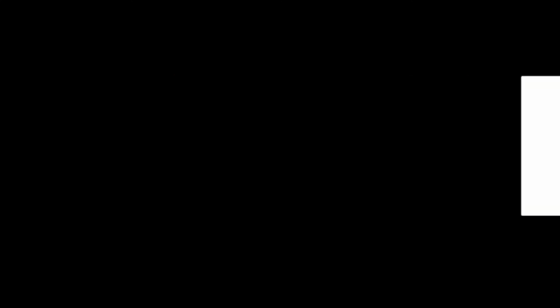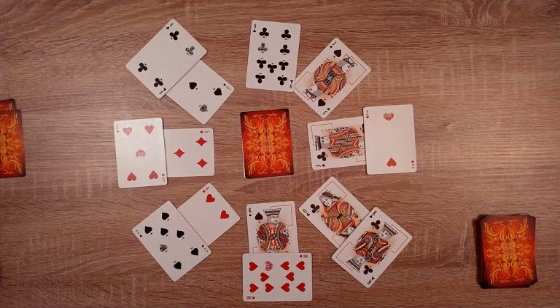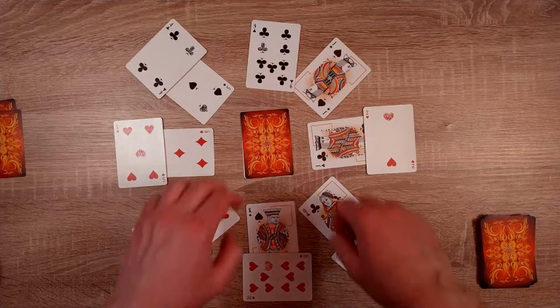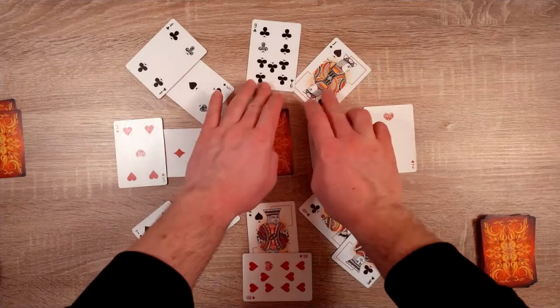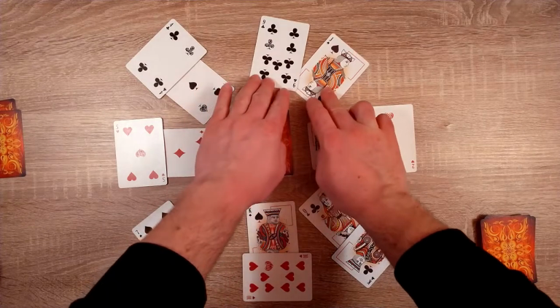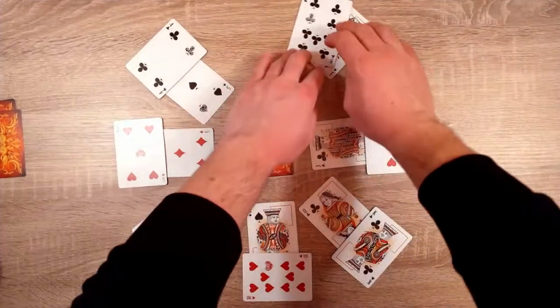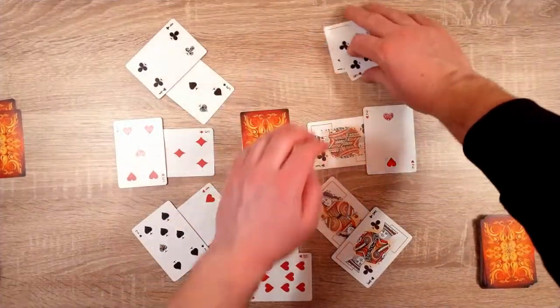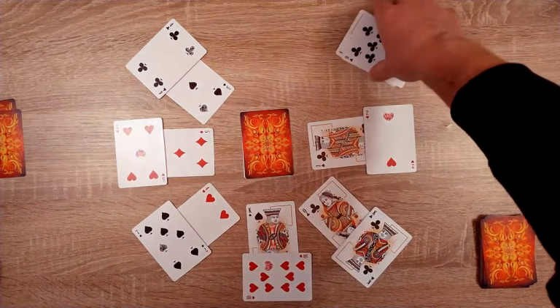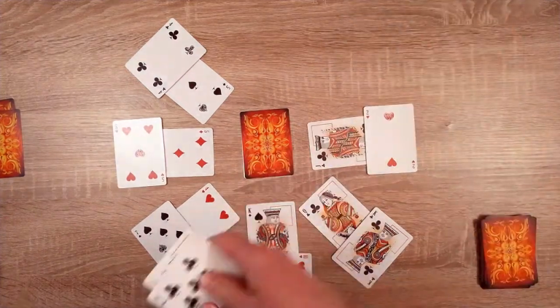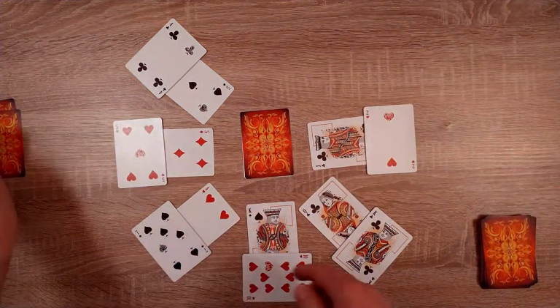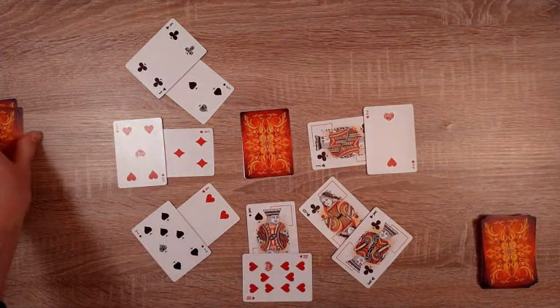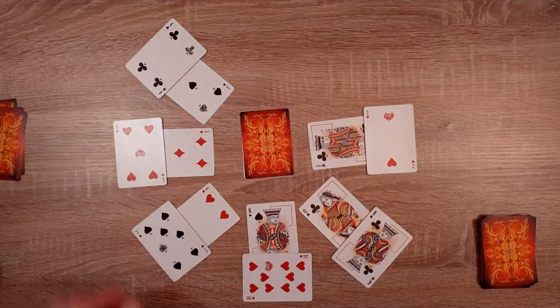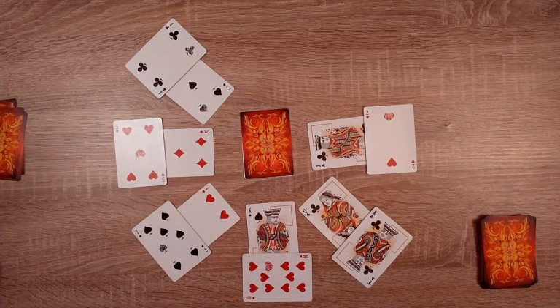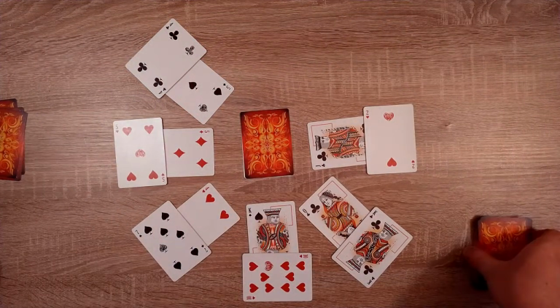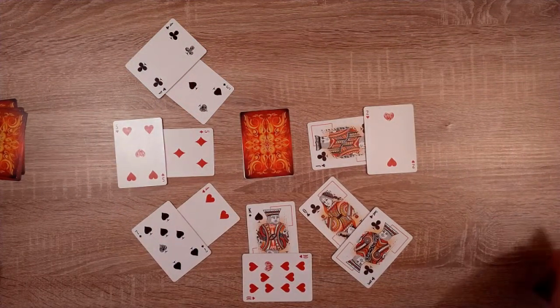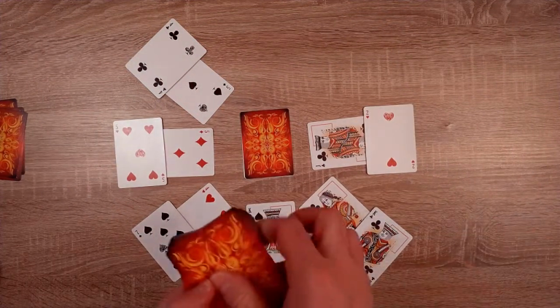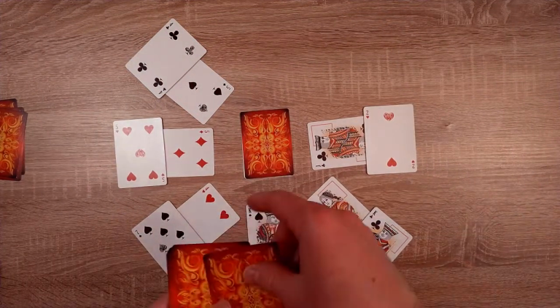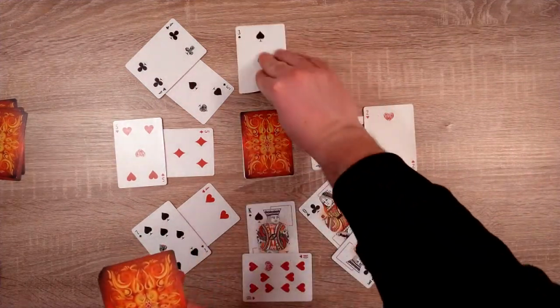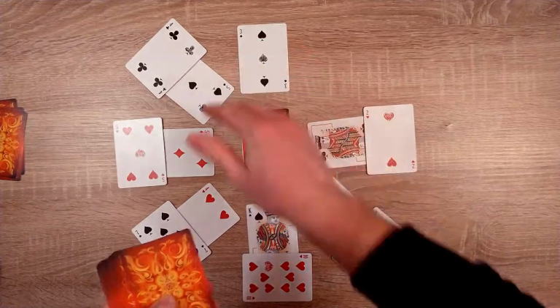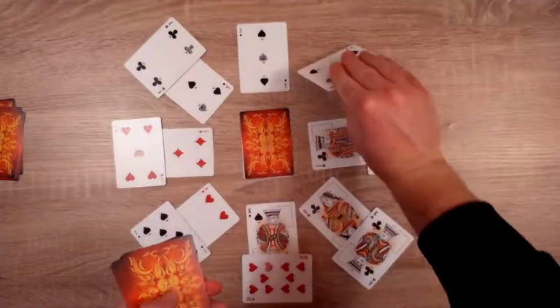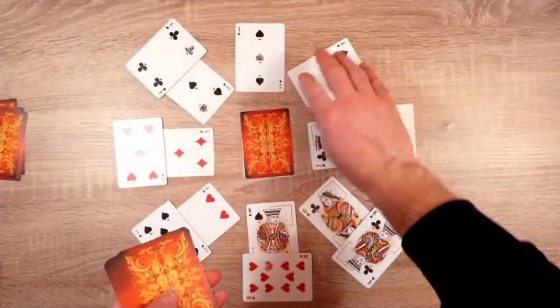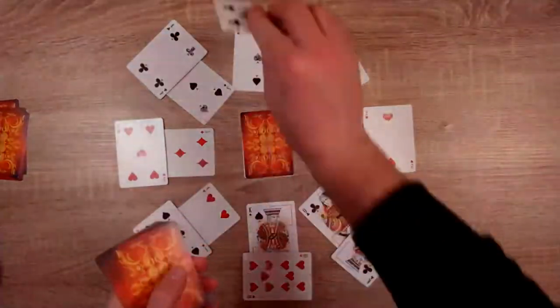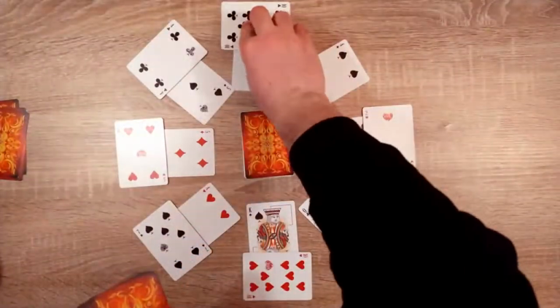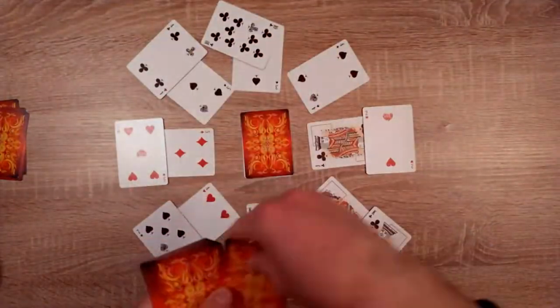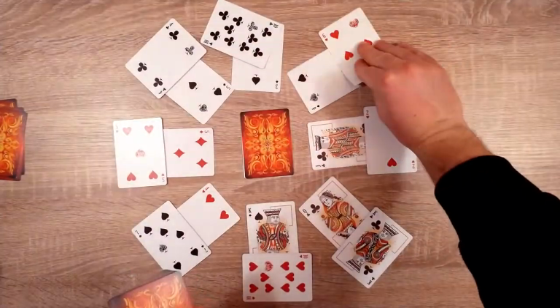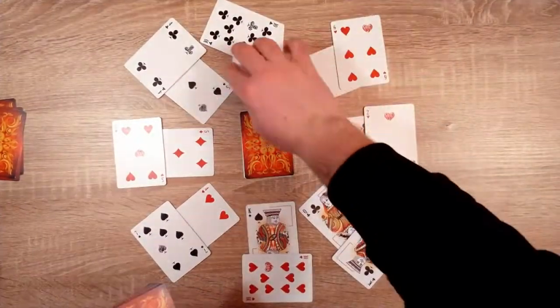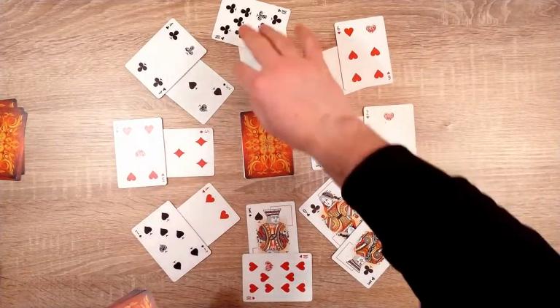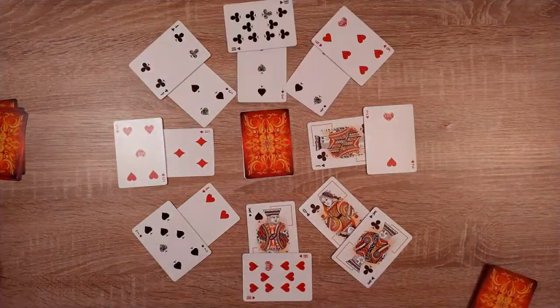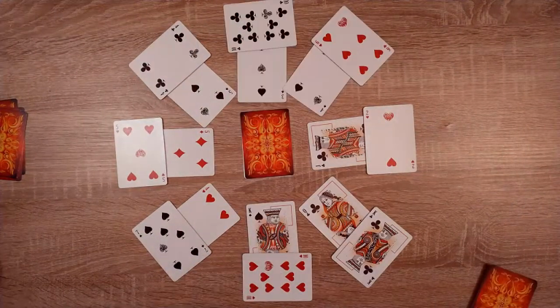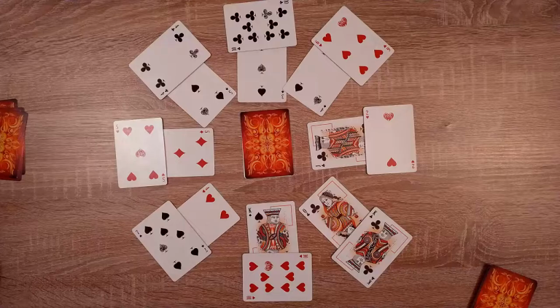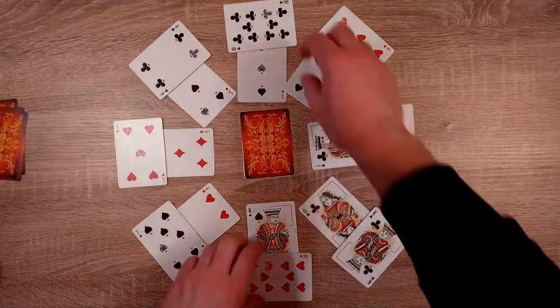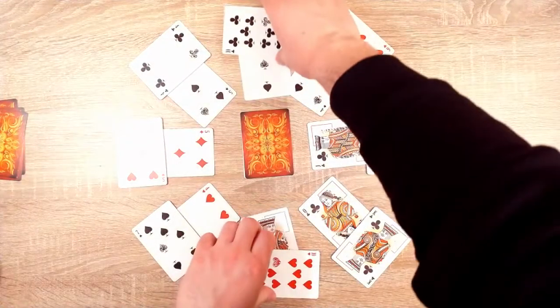Now we're going to reset the table by removing all the single cards, and fill up with new cards, so that we once again have a complete Bicycle Wheel. And then we start again by finding pairs.